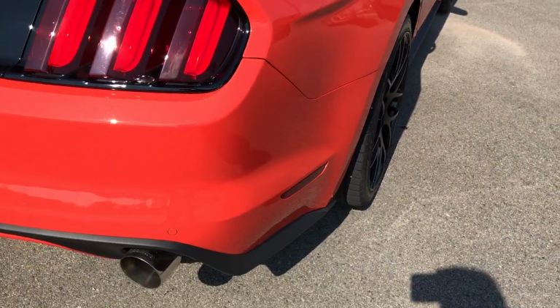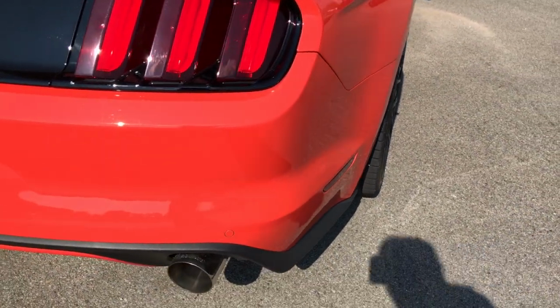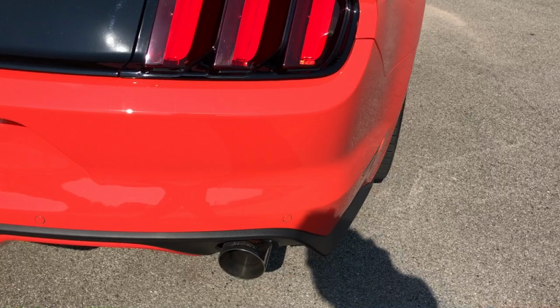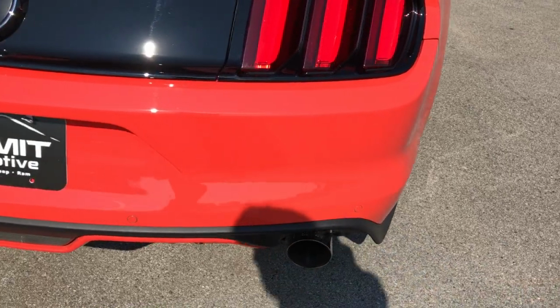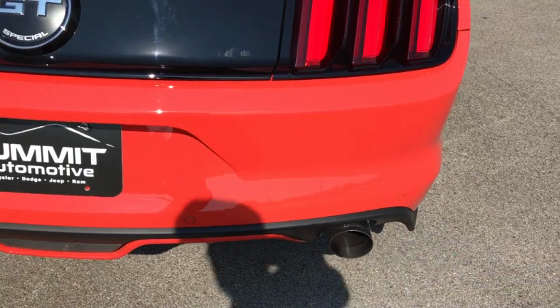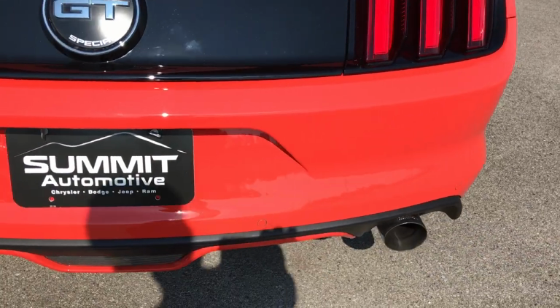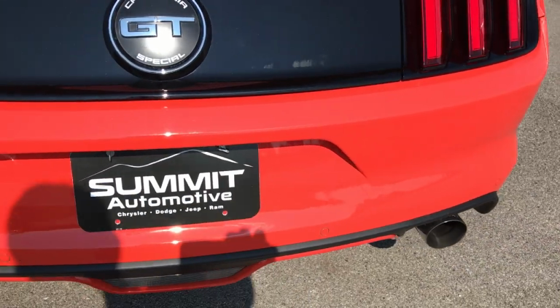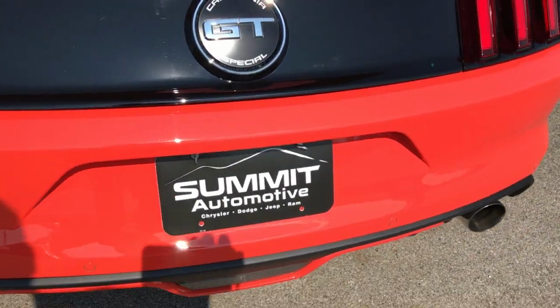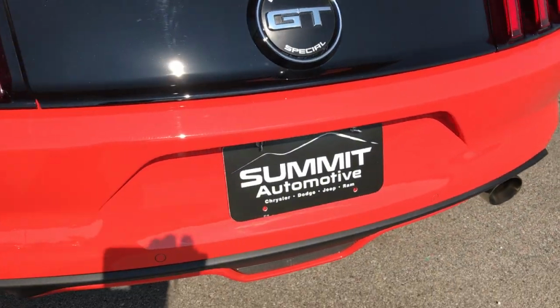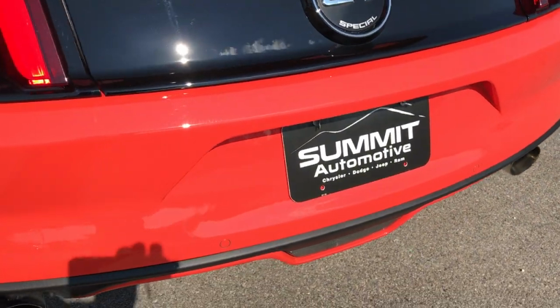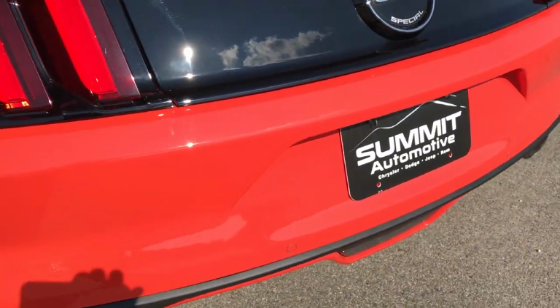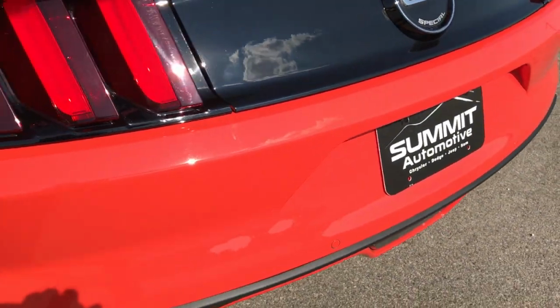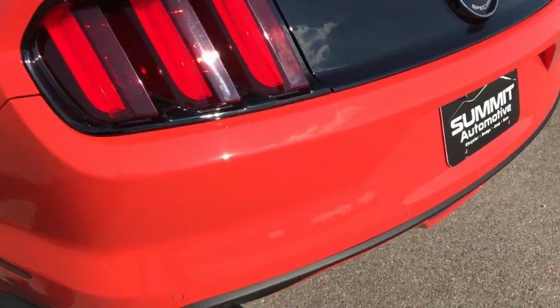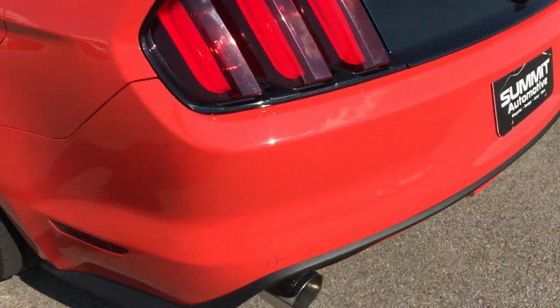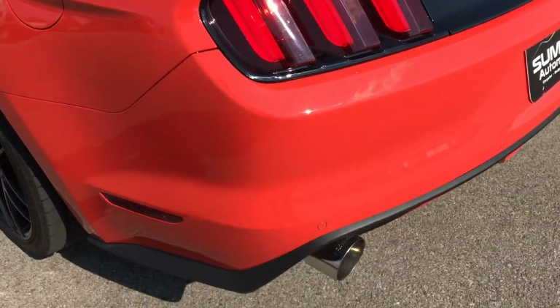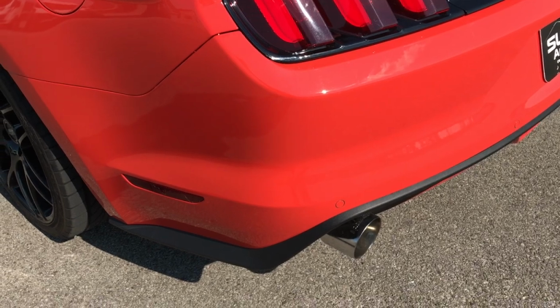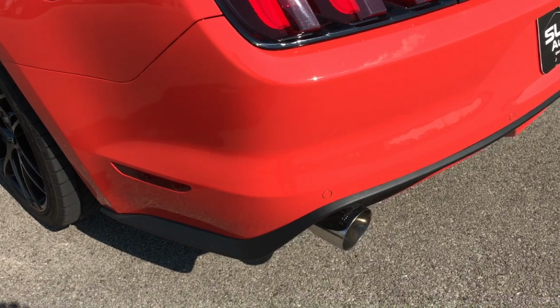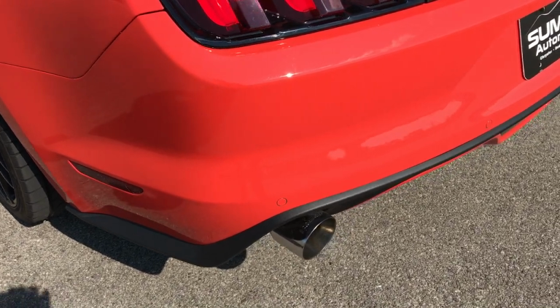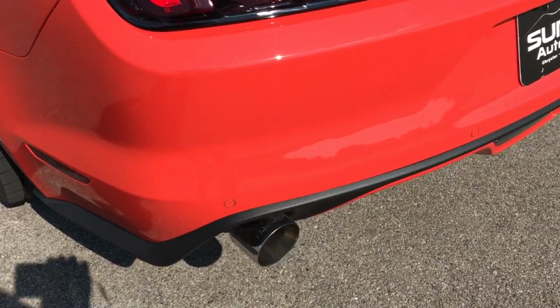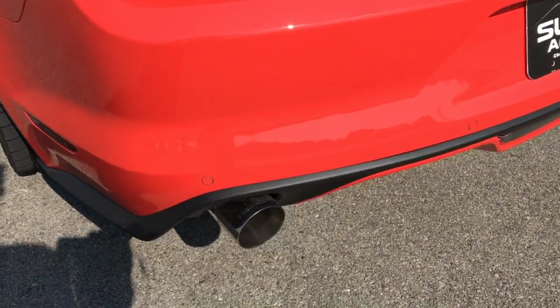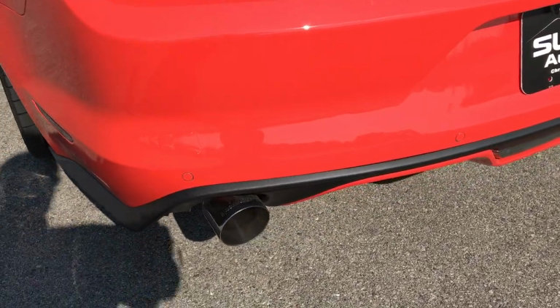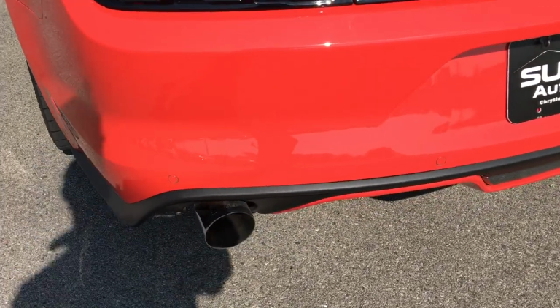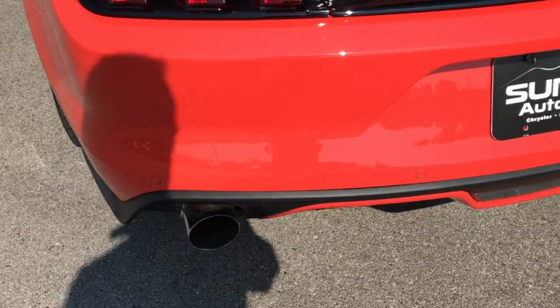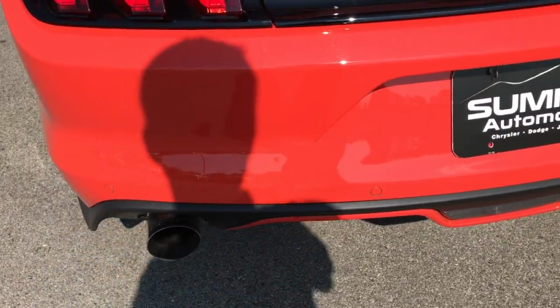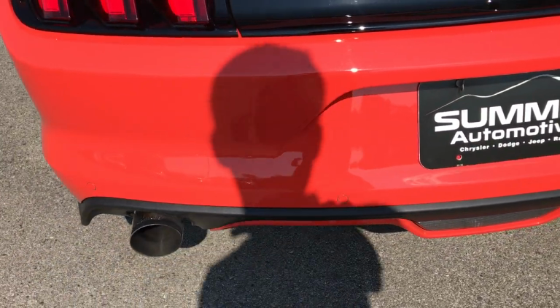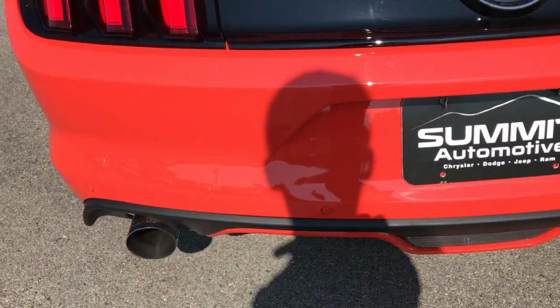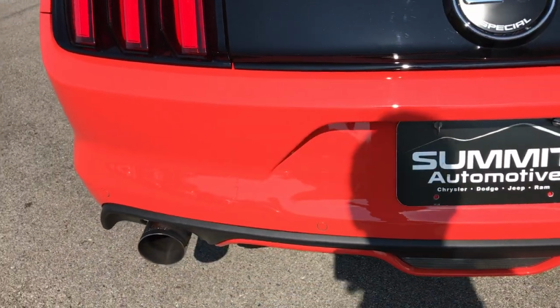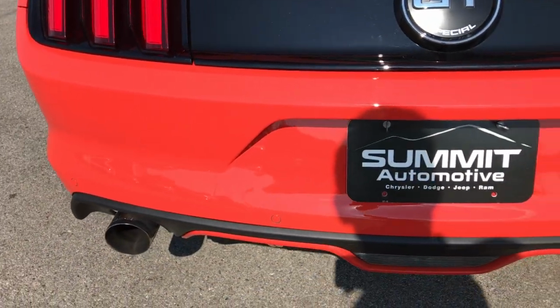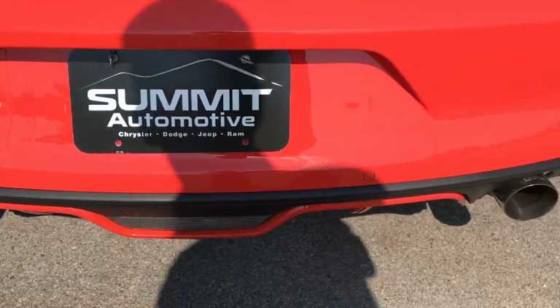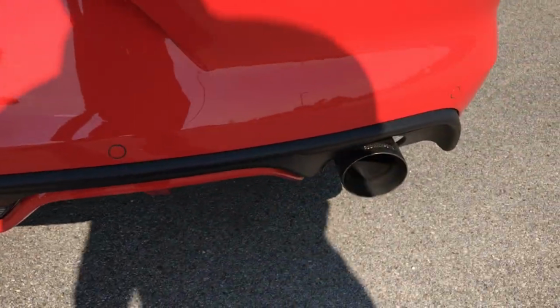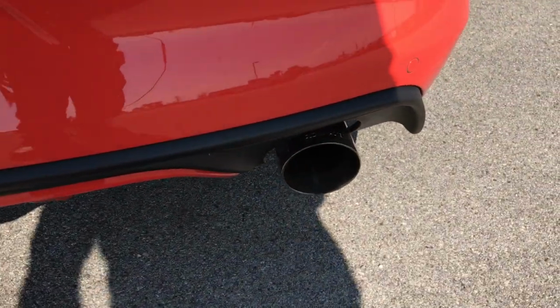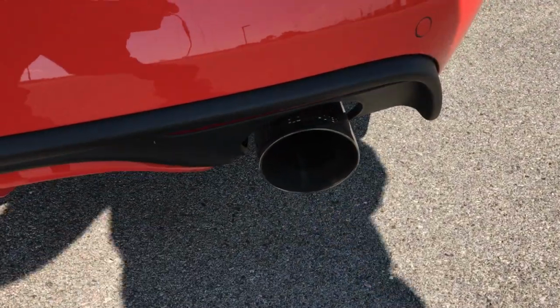The rear bumper is in excellent condition as well — no dents, dings, scuffs, scrapes, or cracks. It does have Flowmaster dual exhaust, and it sounds really good.